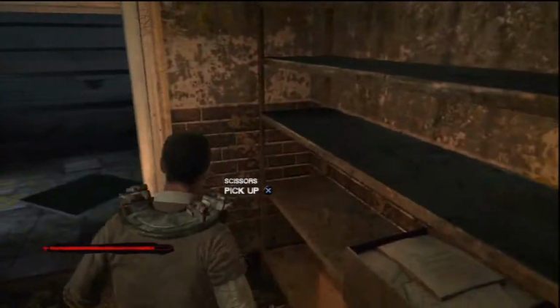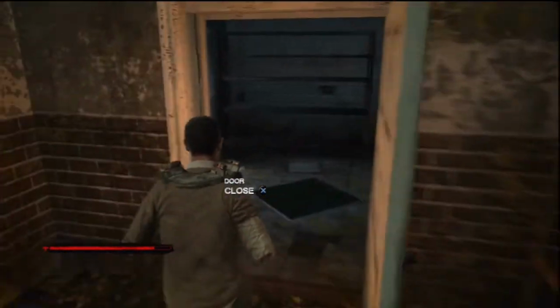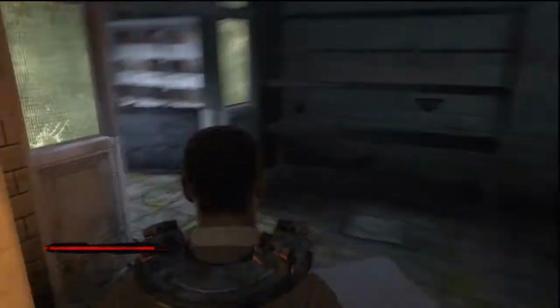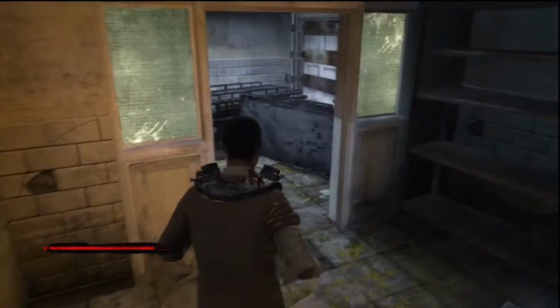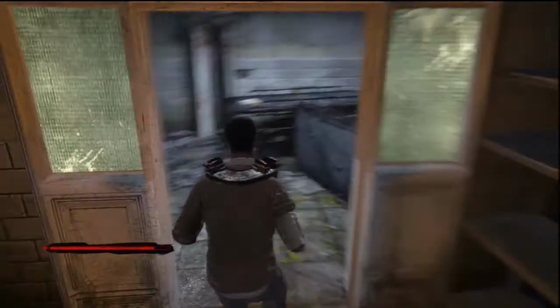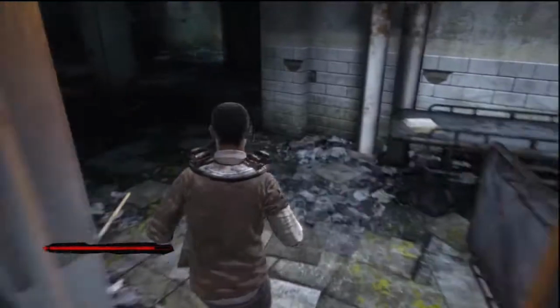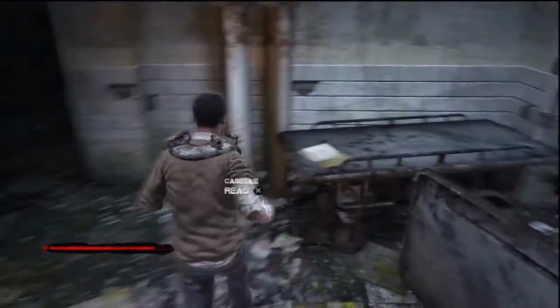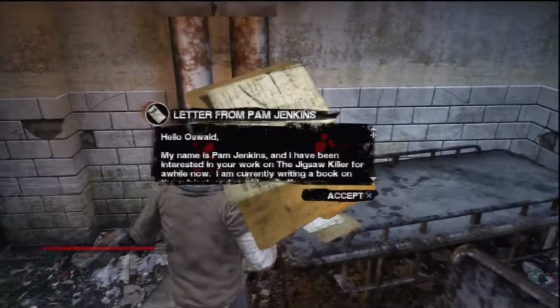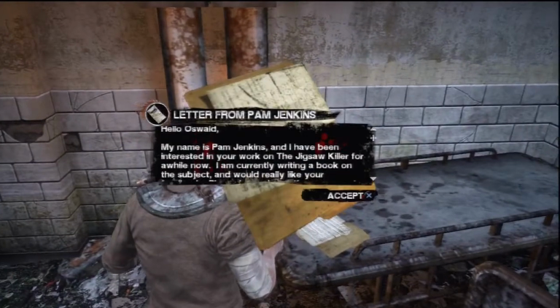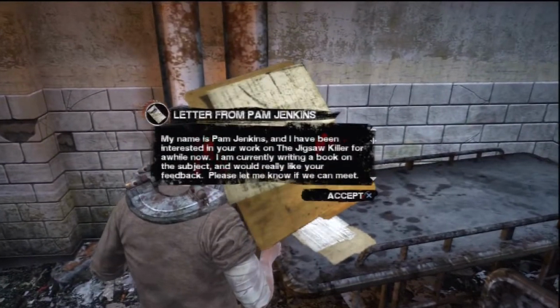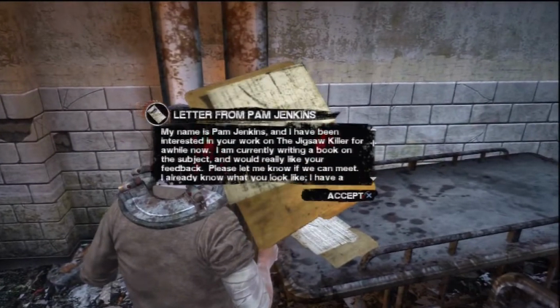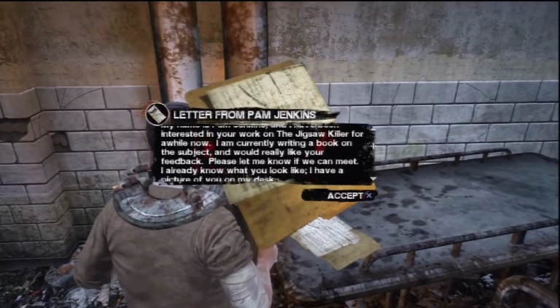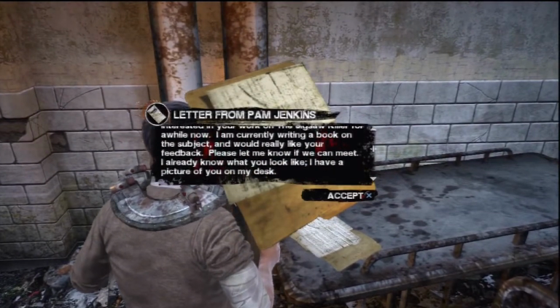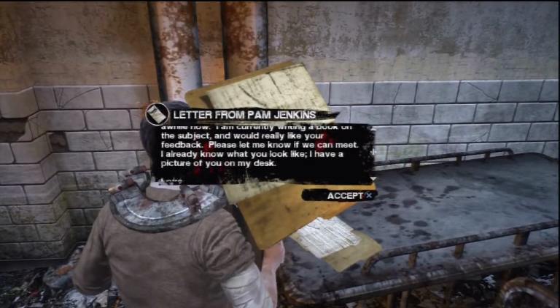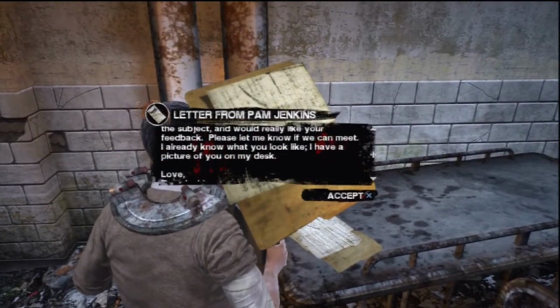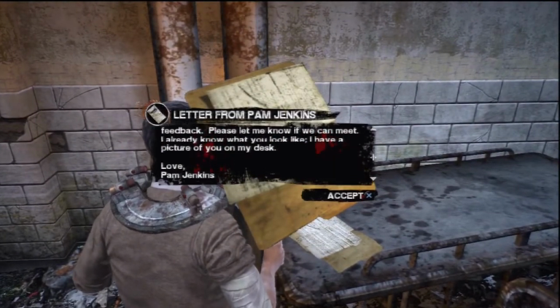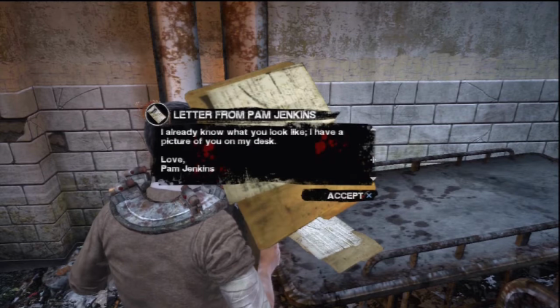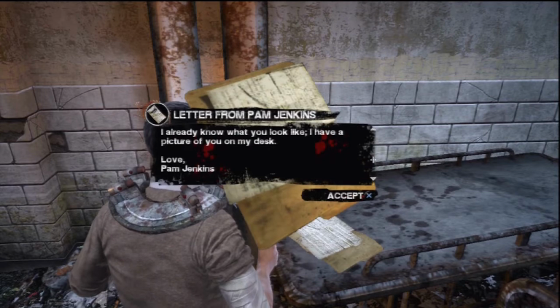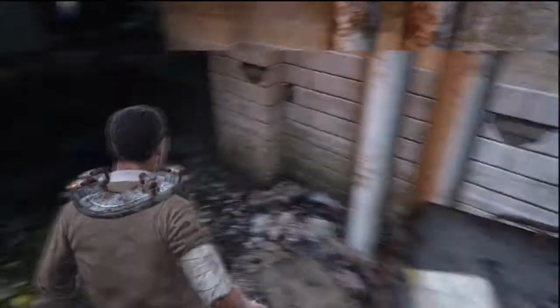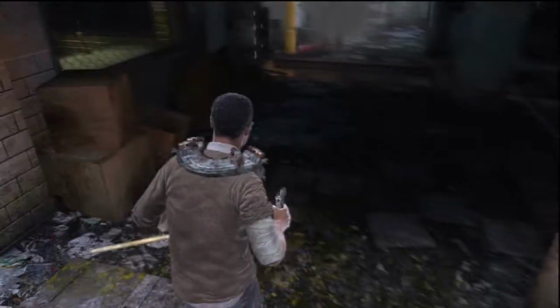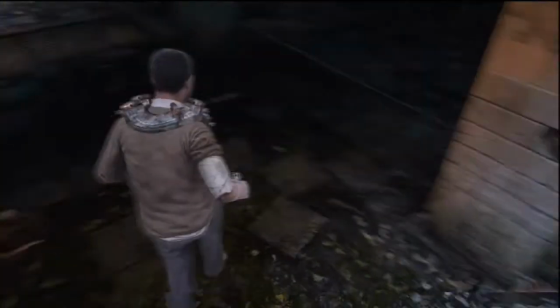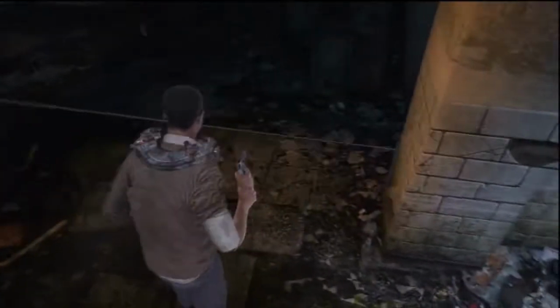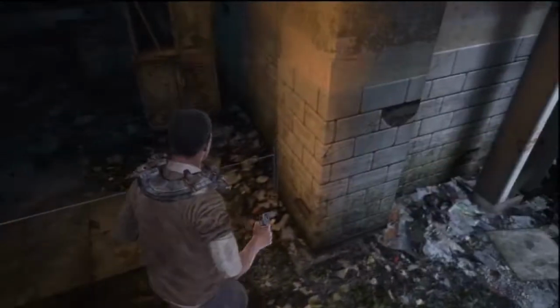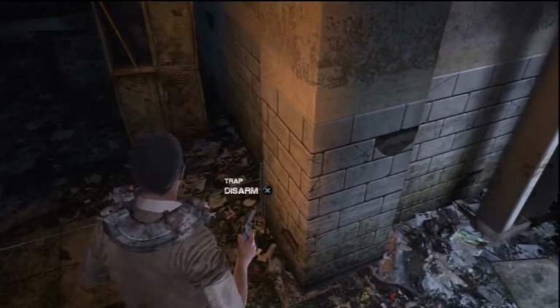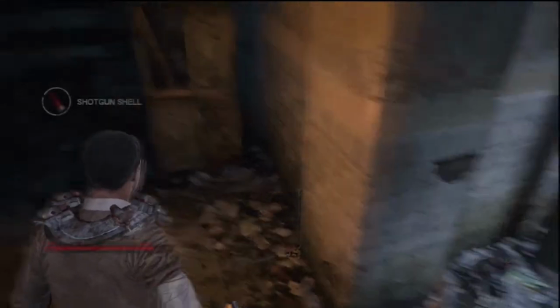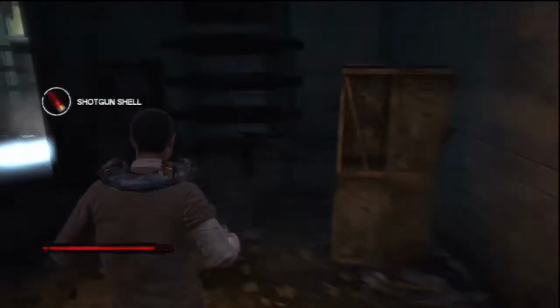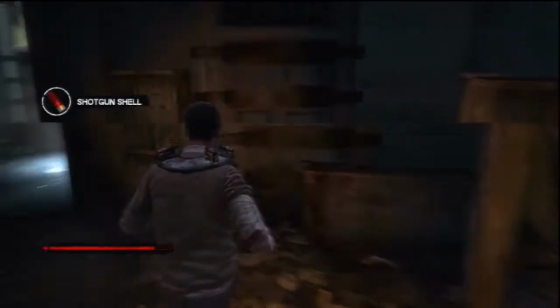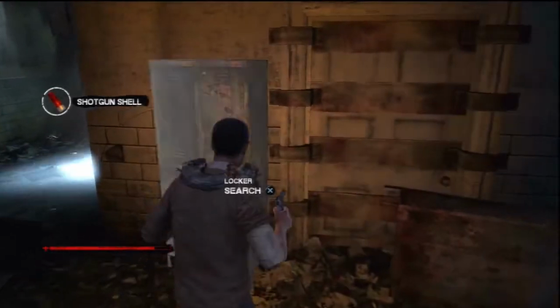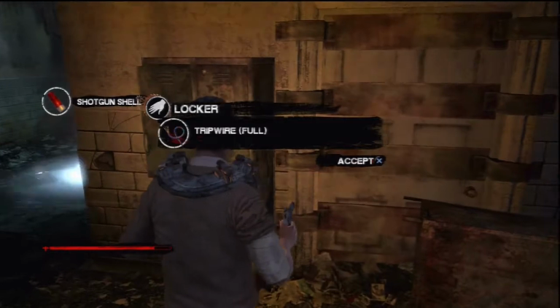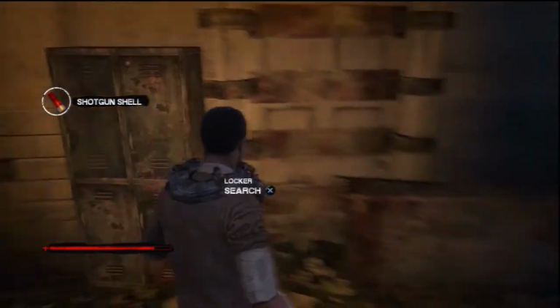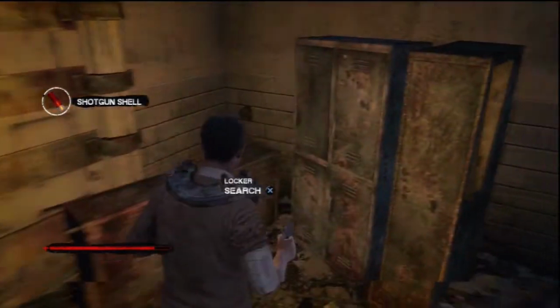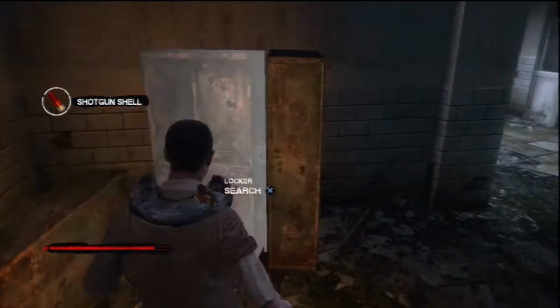There is a flashlight, scissors, and table lamp for you to take if you want them. In this corner on the table is a case file. Right here is a shotgun tripwire so be careful of that. There is a lock box to search over here.